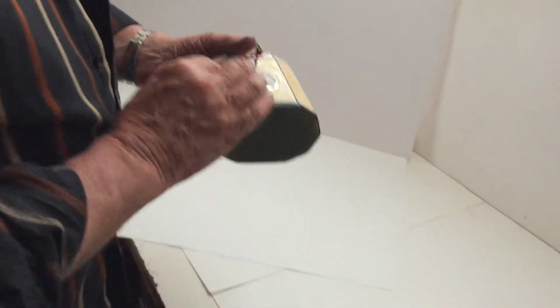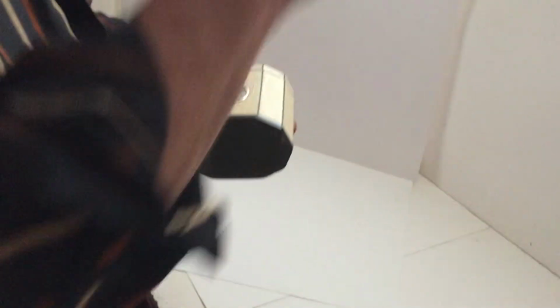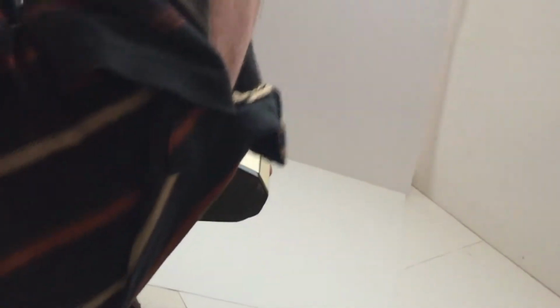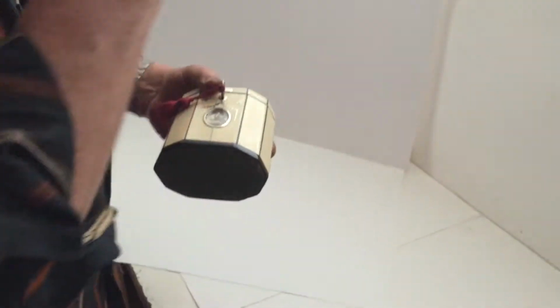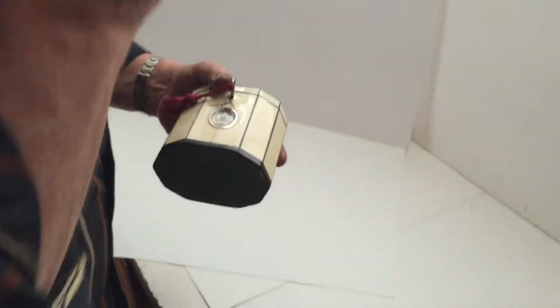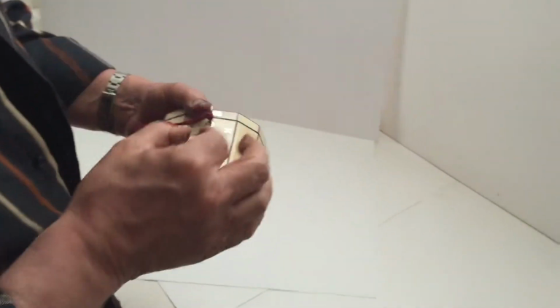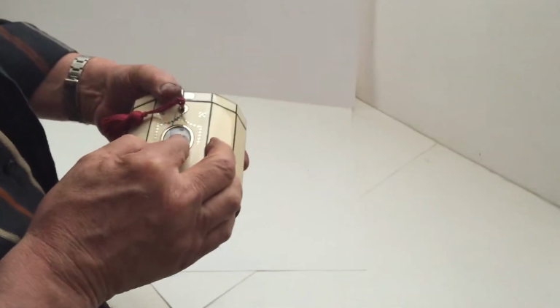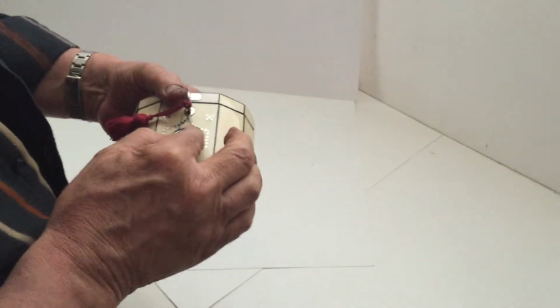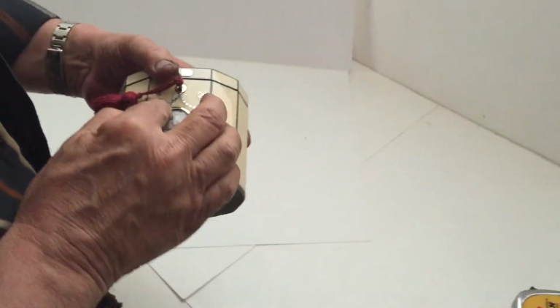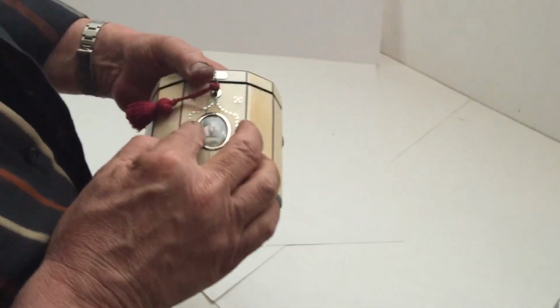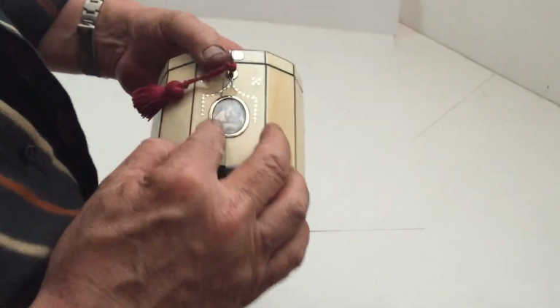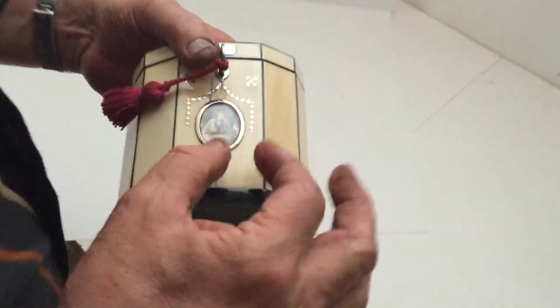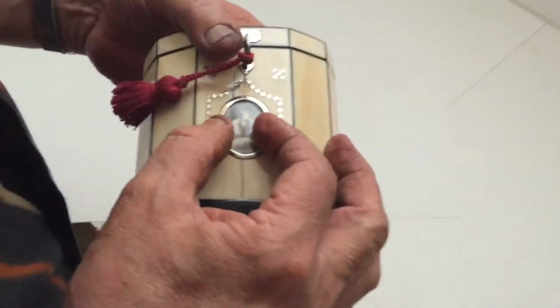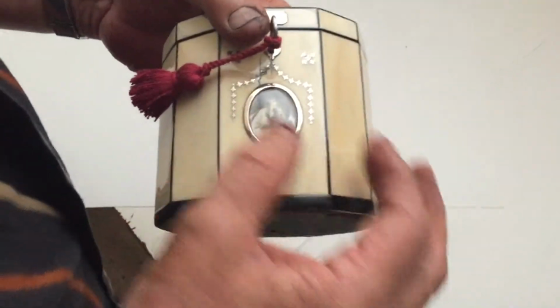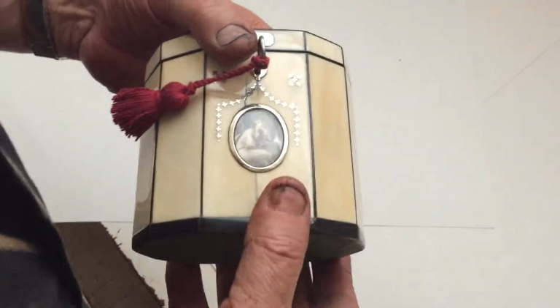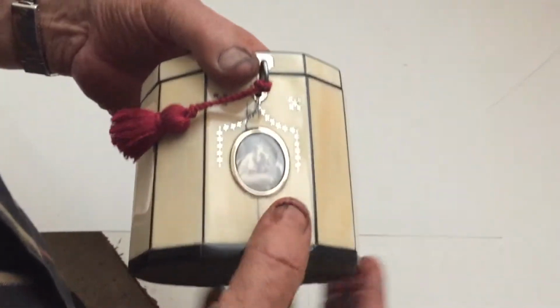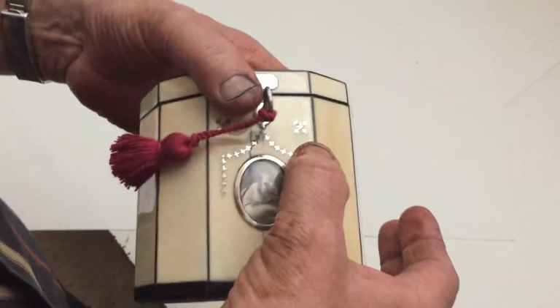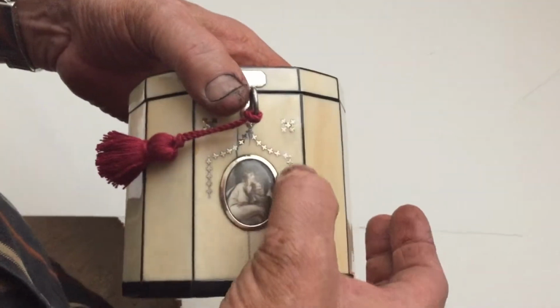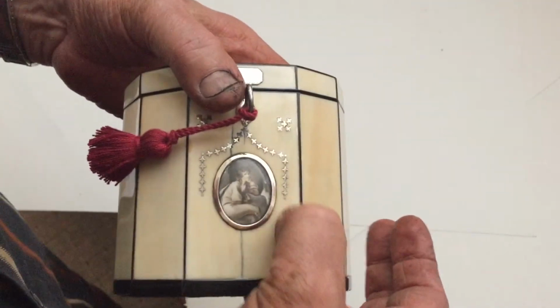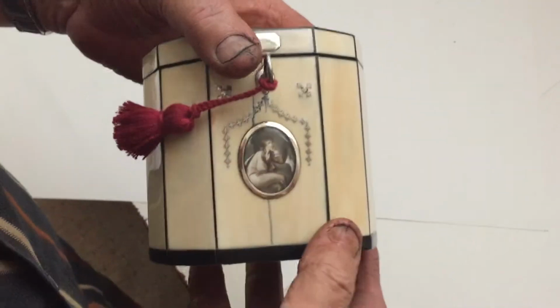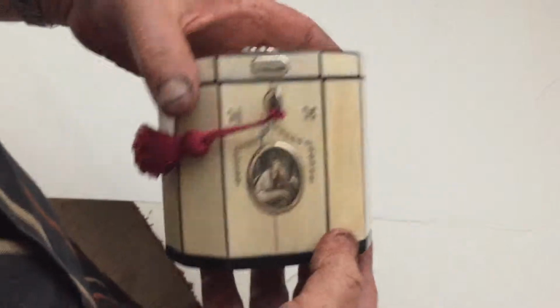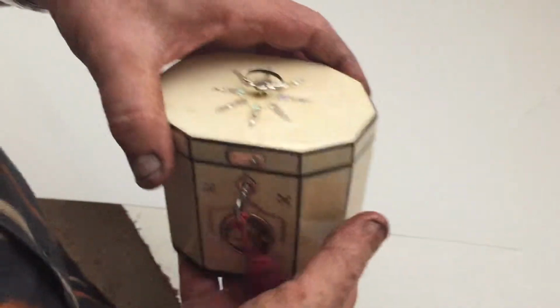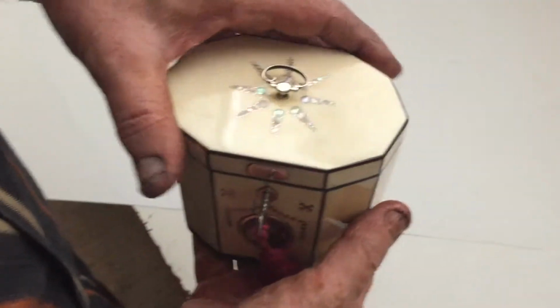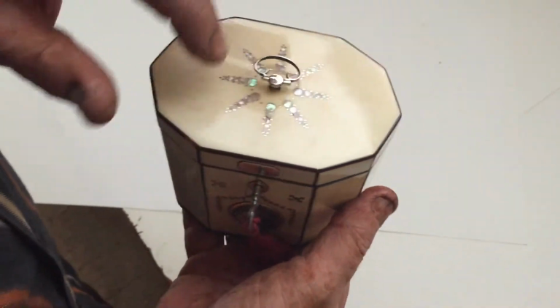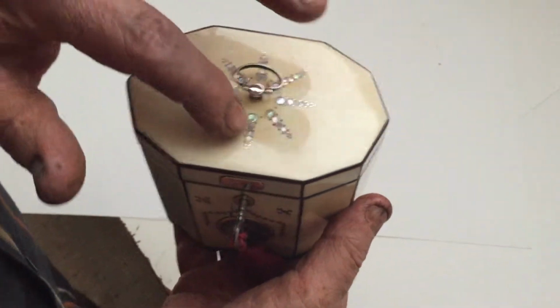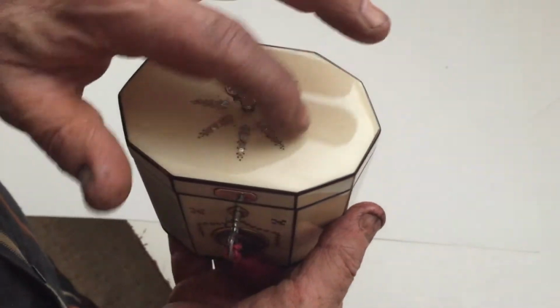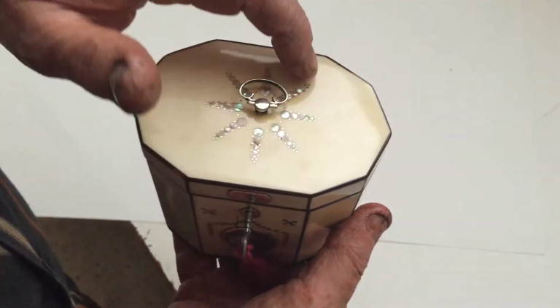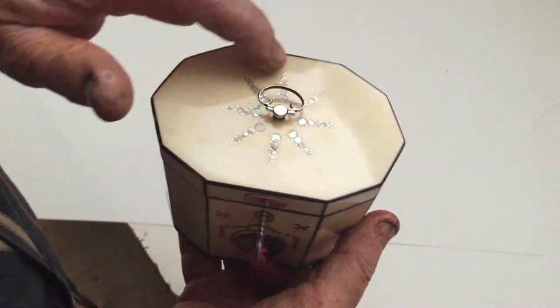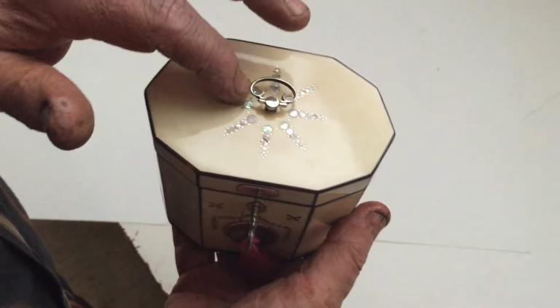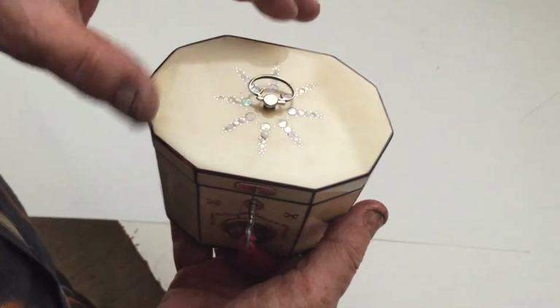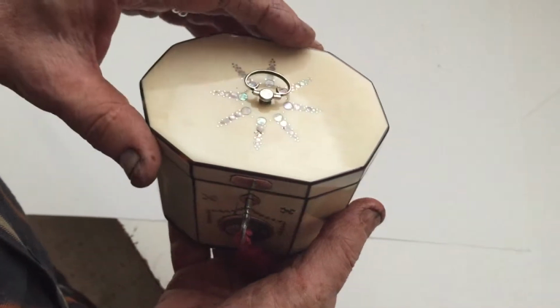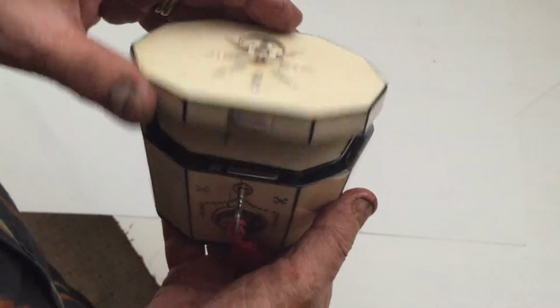It's got this wonderful little miniature, a little painted miniature on the front and the silver frame. You've got this silver star inlay and then you've got mother of pearl and silver inlay on the top.